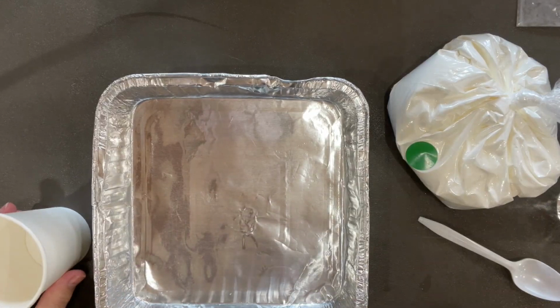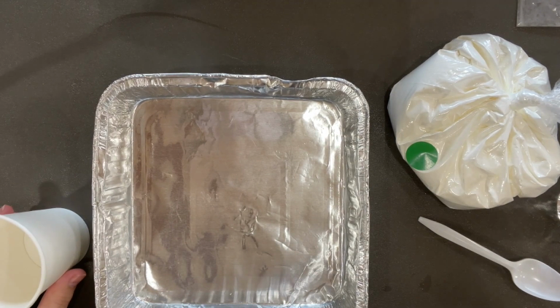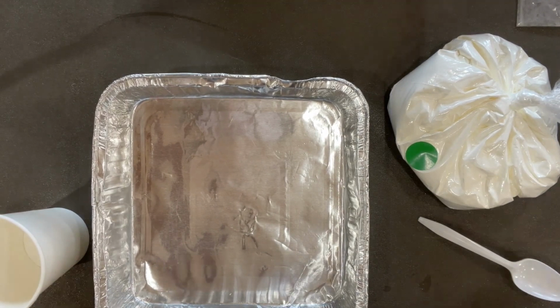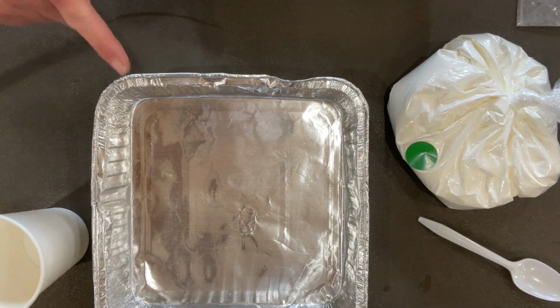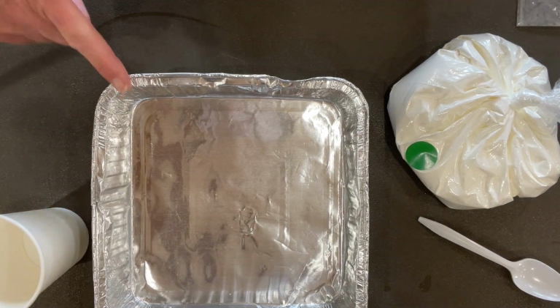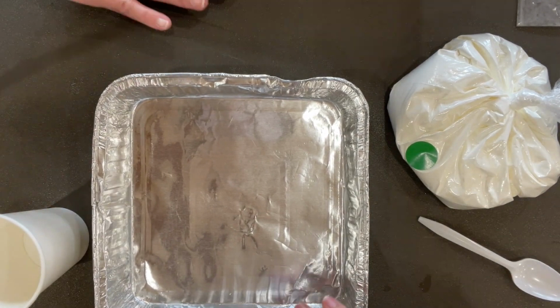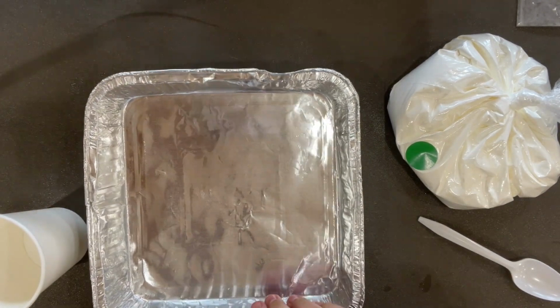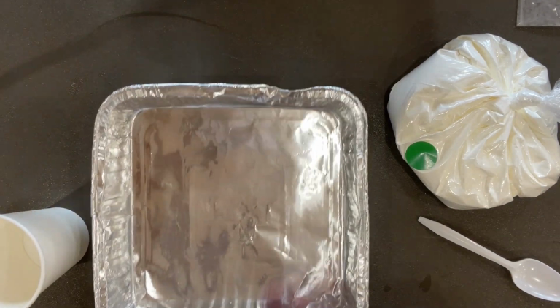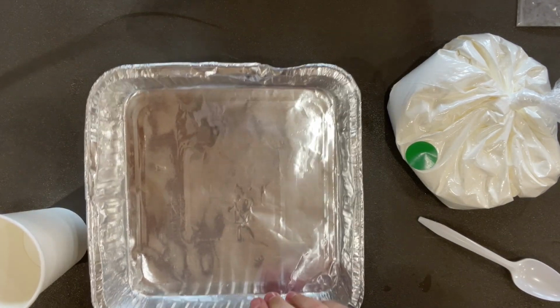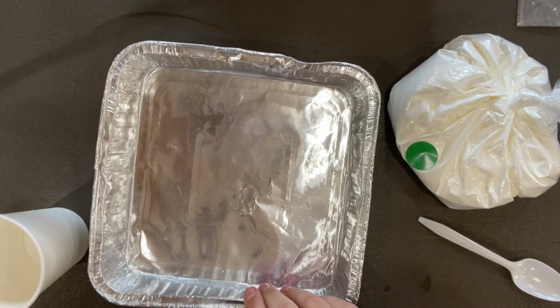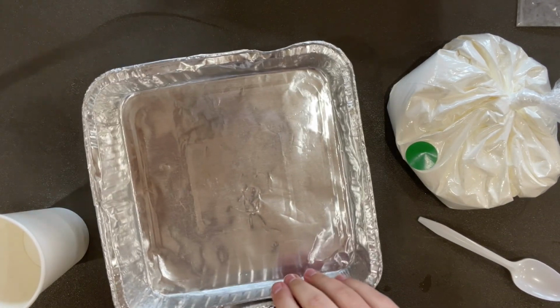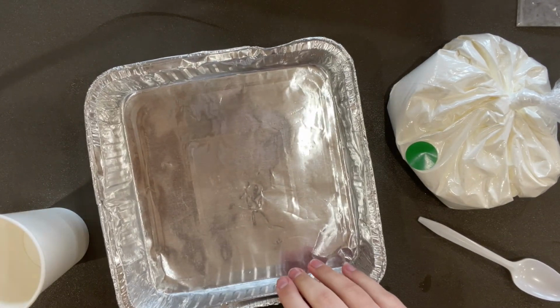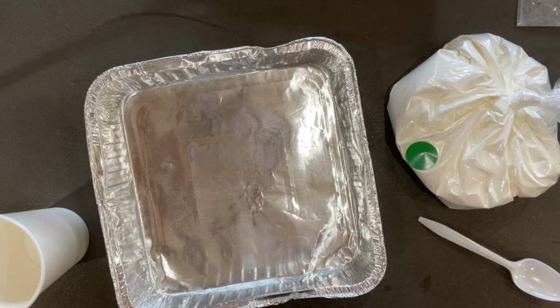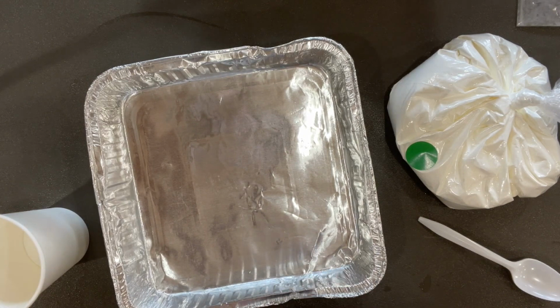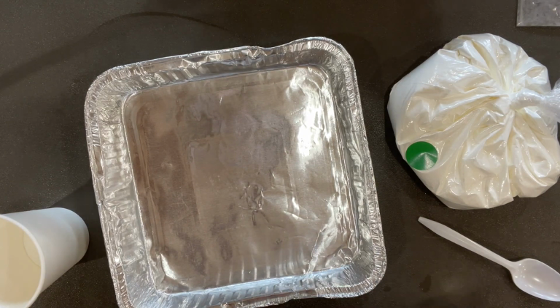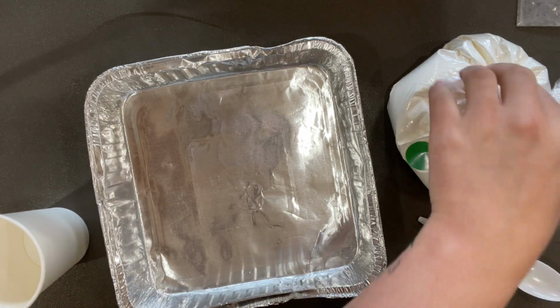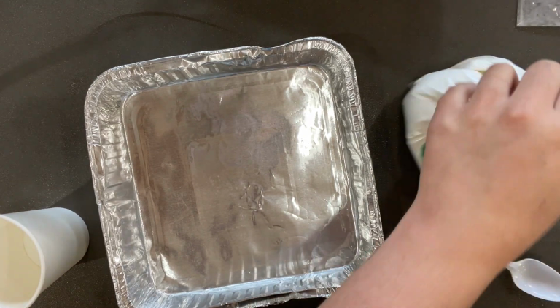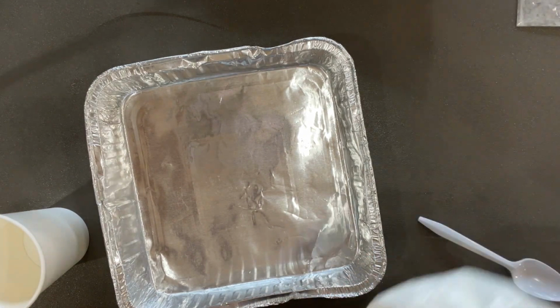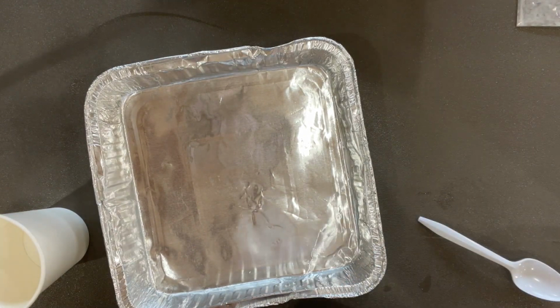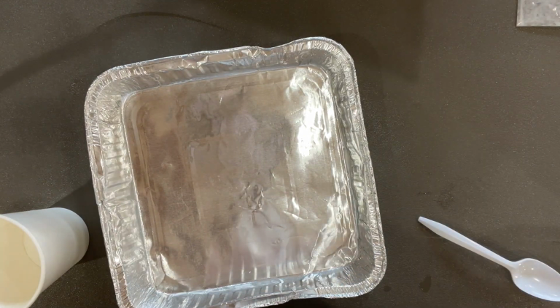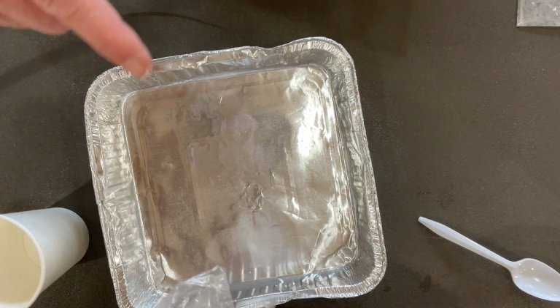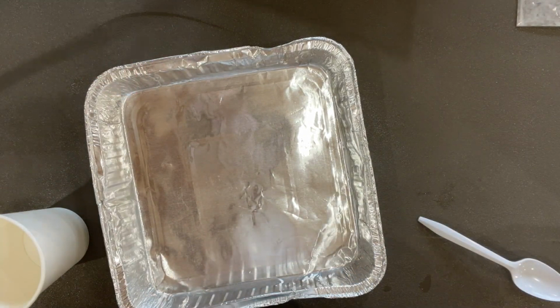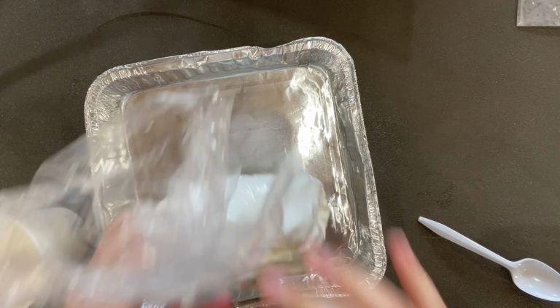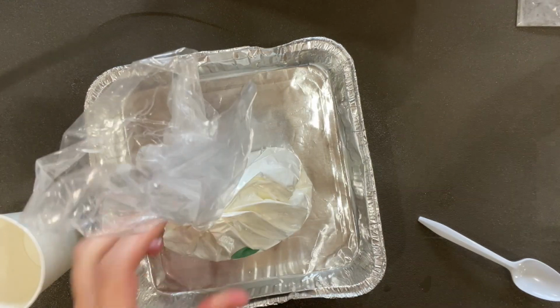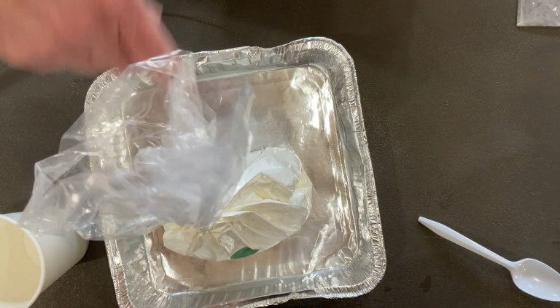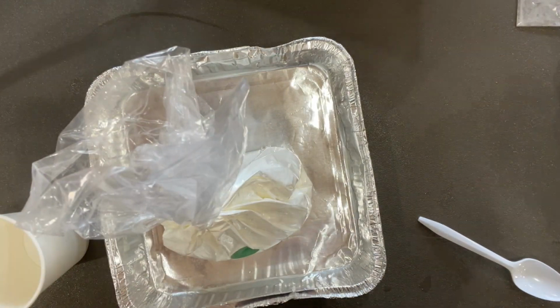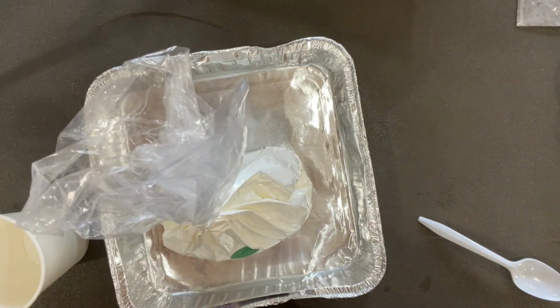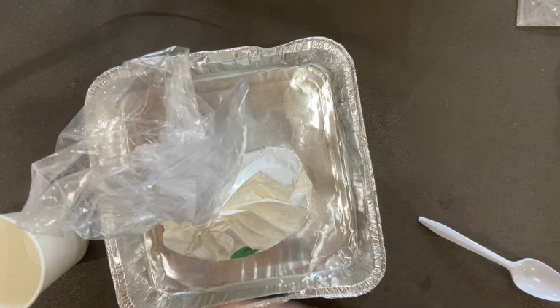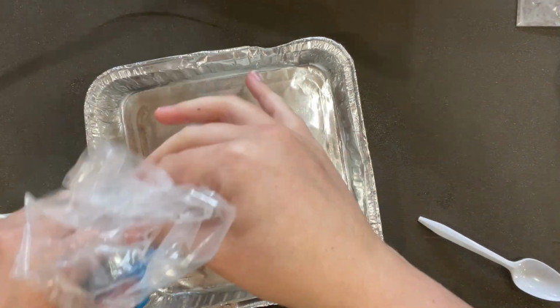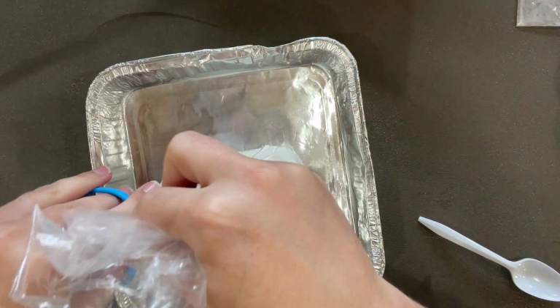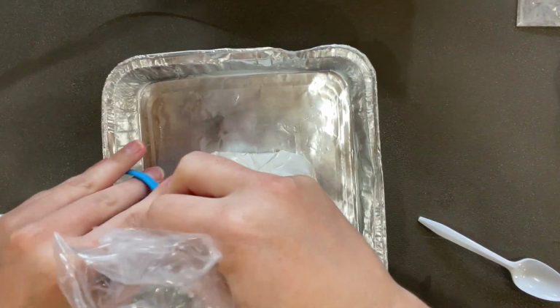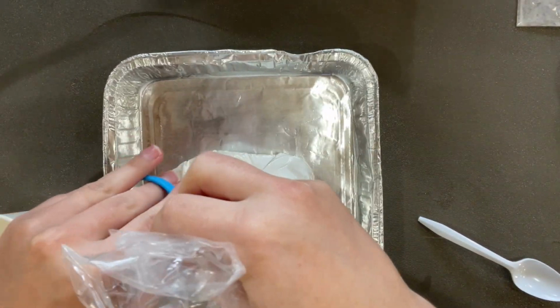Make sure you have your tray on a nice surface of a table, and then you're going to dump your cornstarch into the tray. You may have to untie this knot or just poke a hole in your bag and dump it out. Watch out — it's pretty powdery.